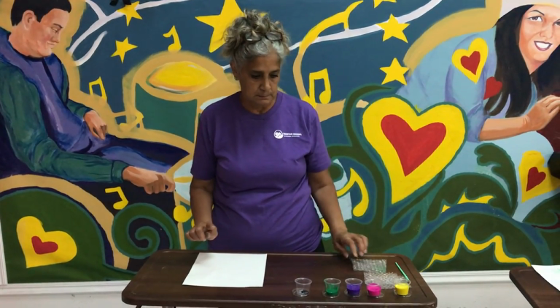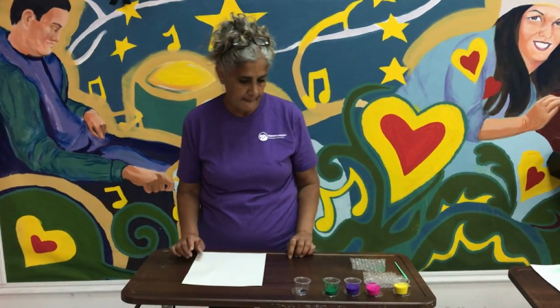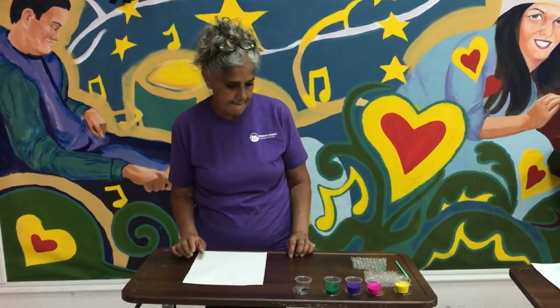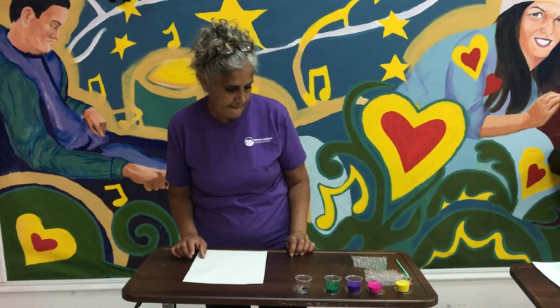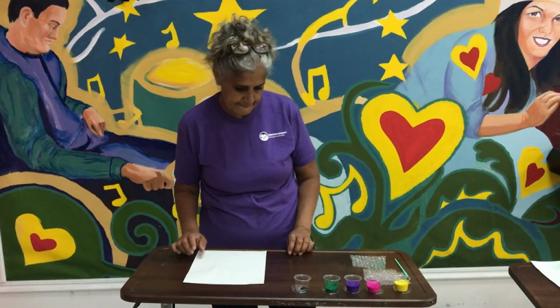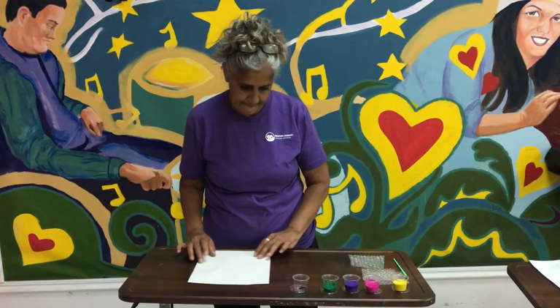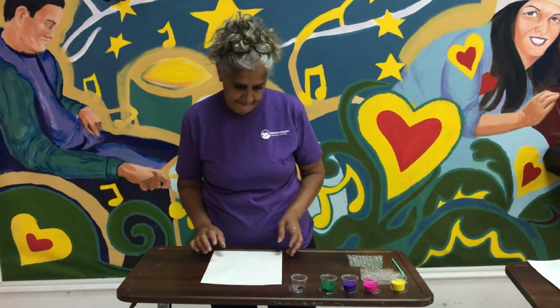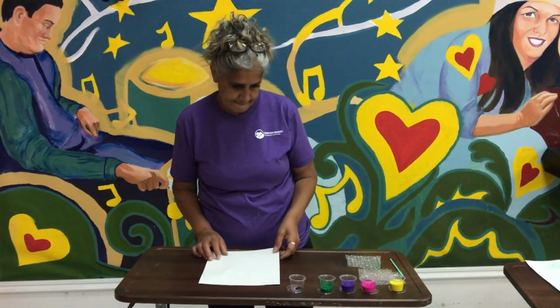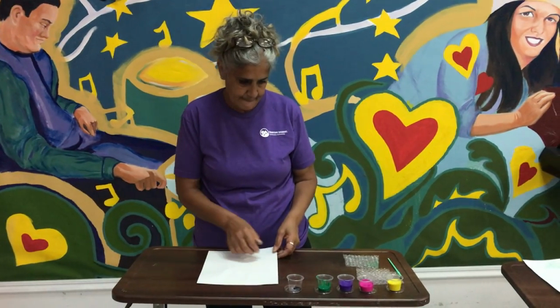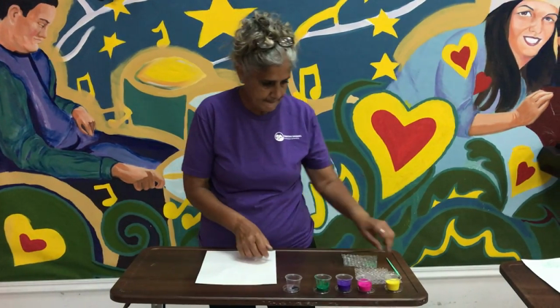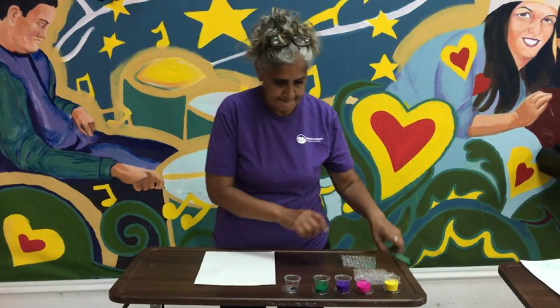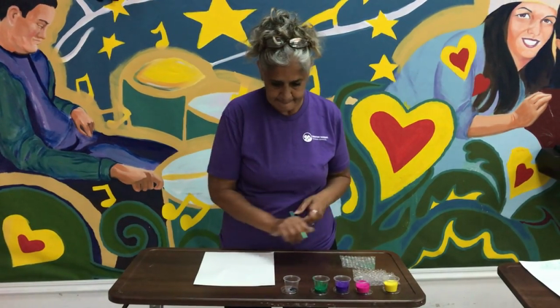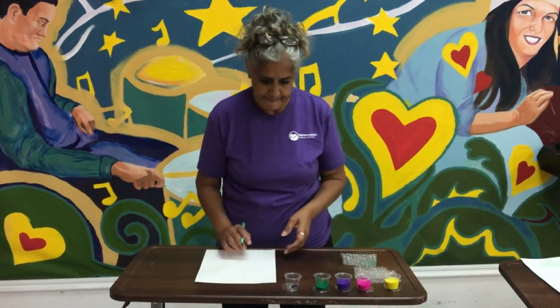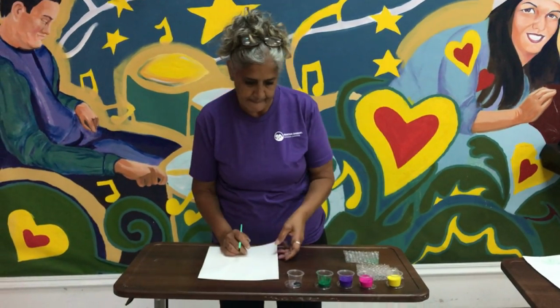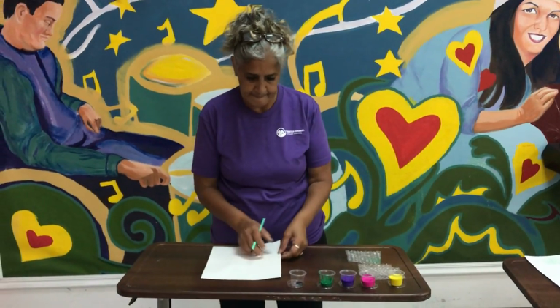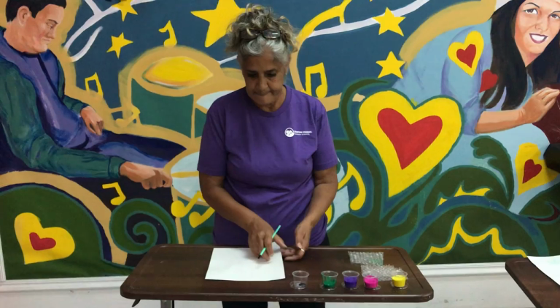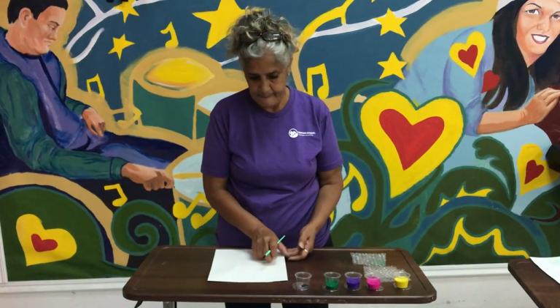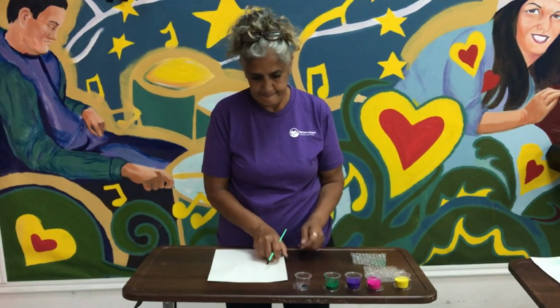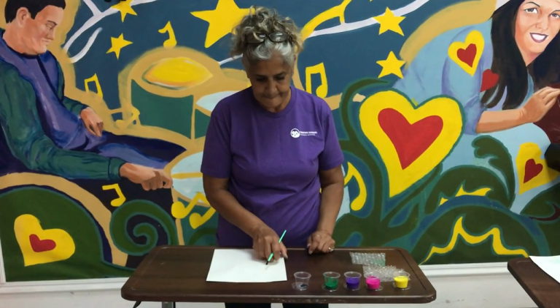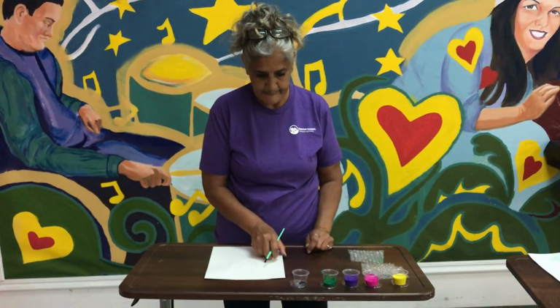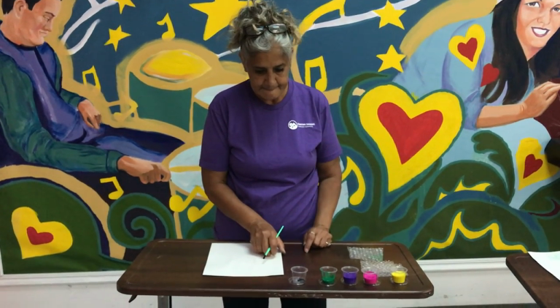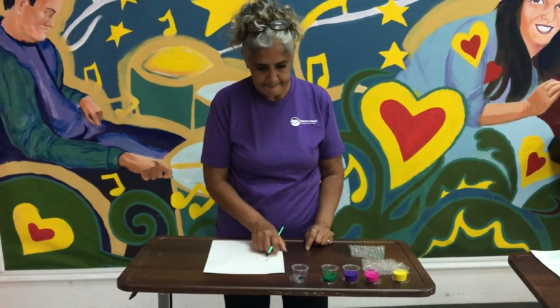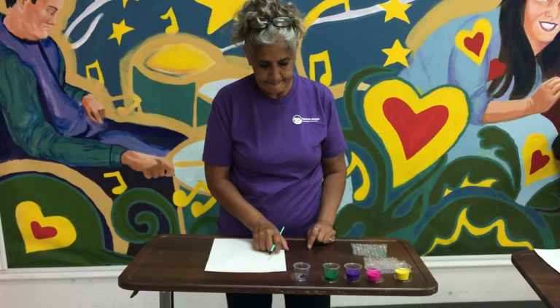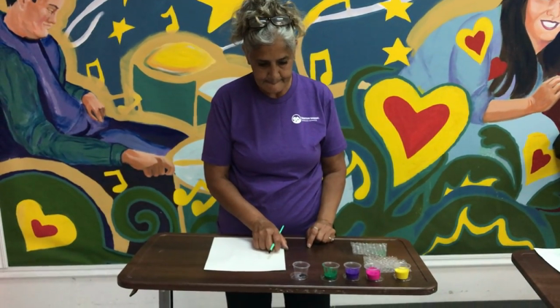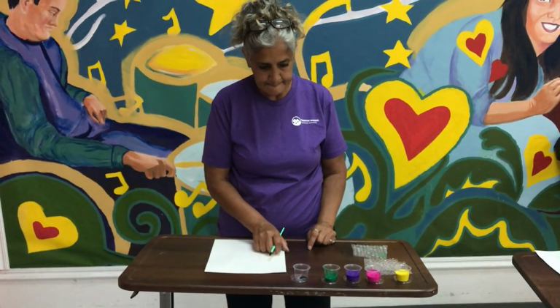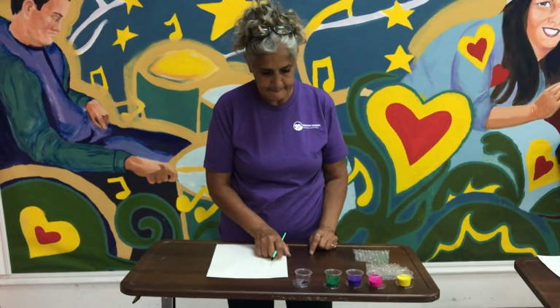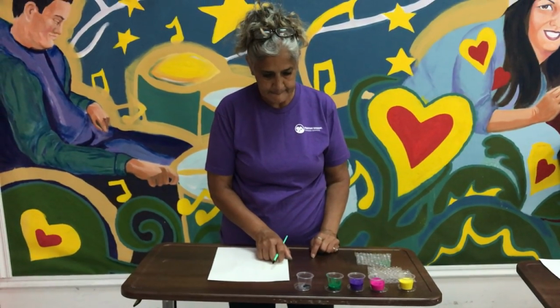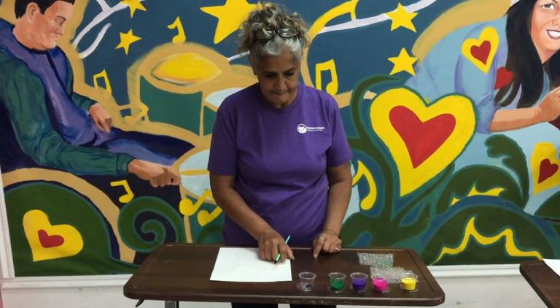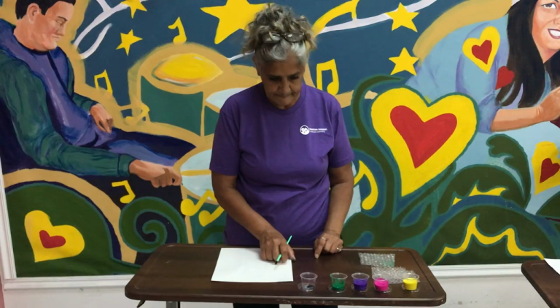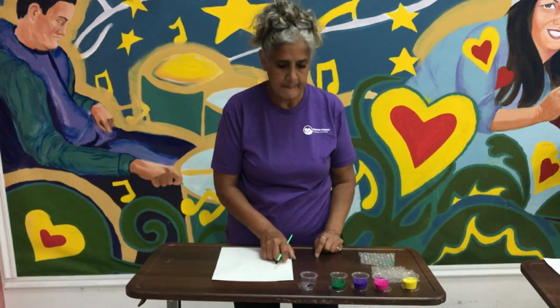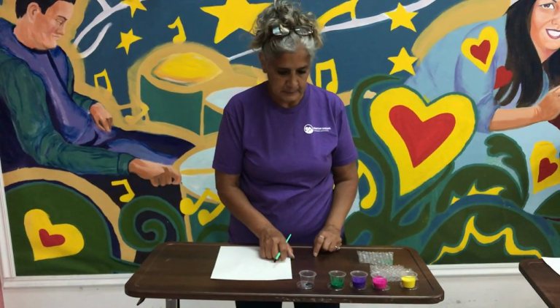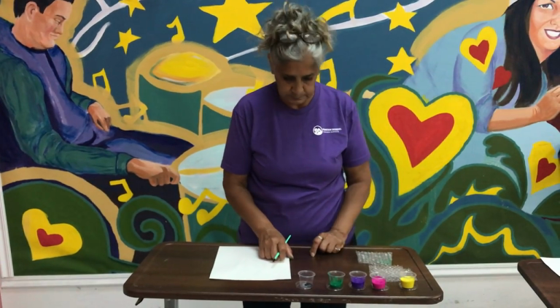El proyecto de hoy va a ser pintar con plástico de burbujas y van a recibir una hoja de papel, pintura, burbujas de plástico y ya tienen su pincel.